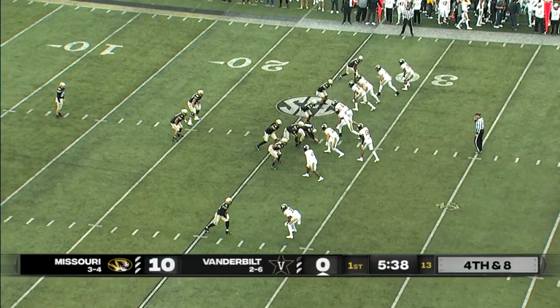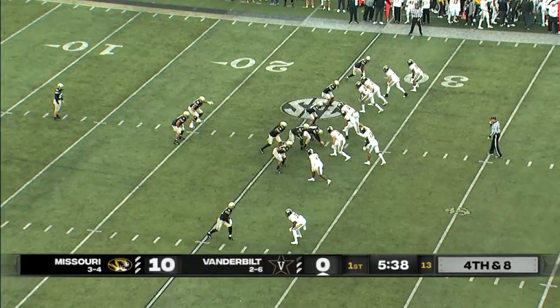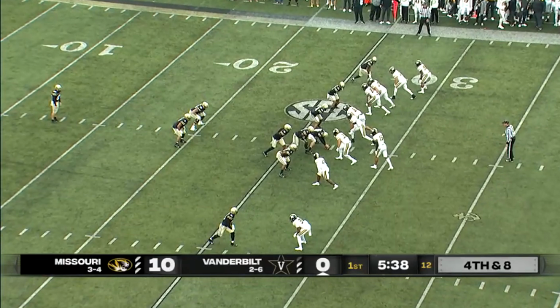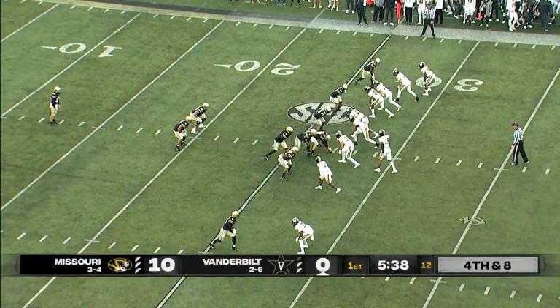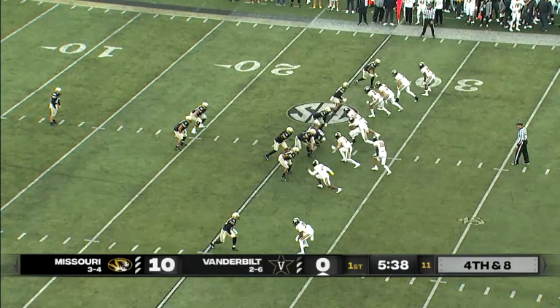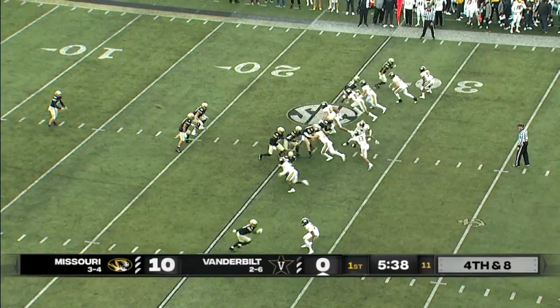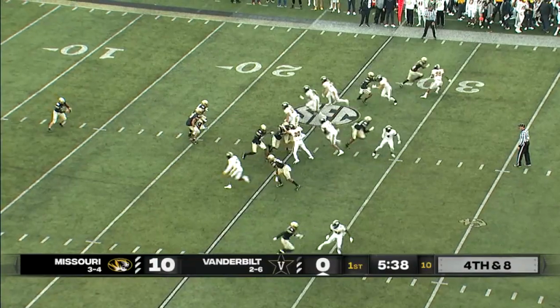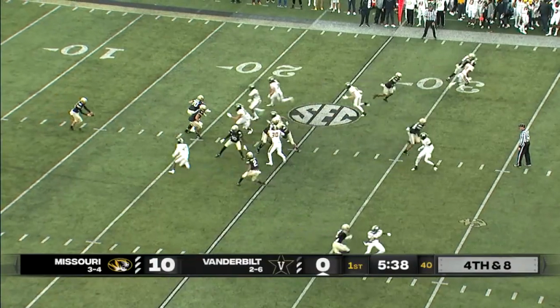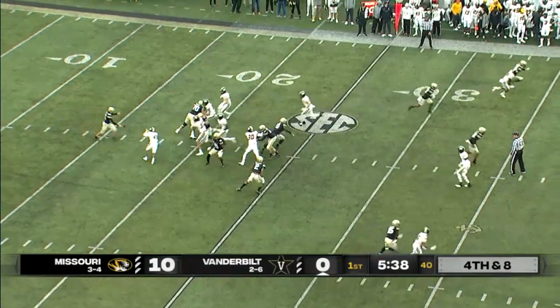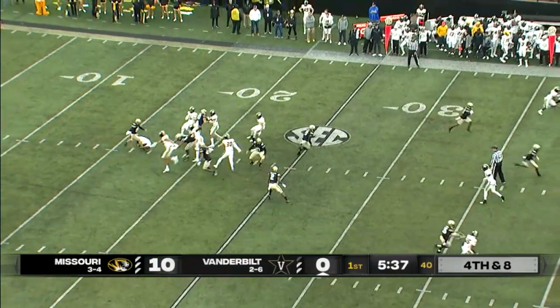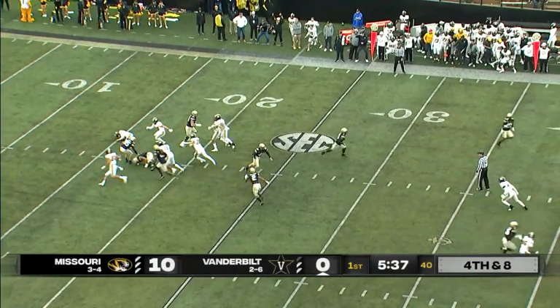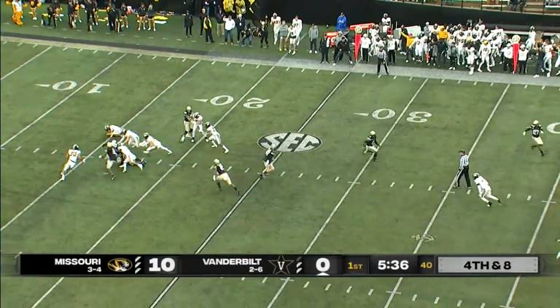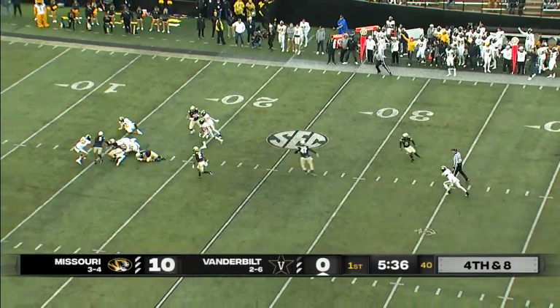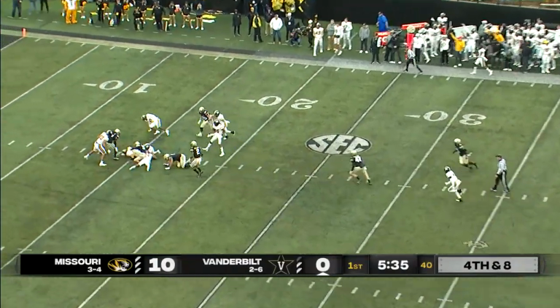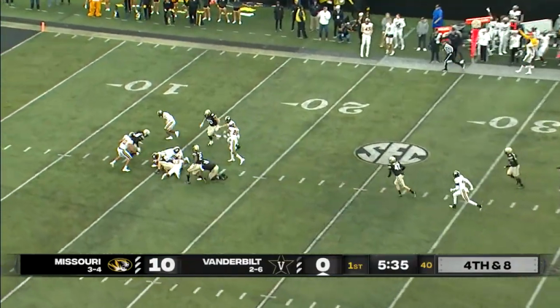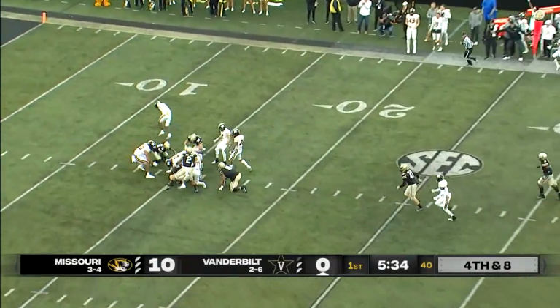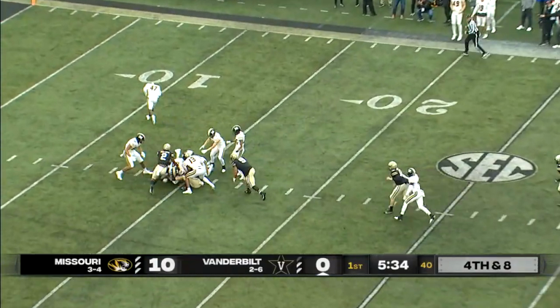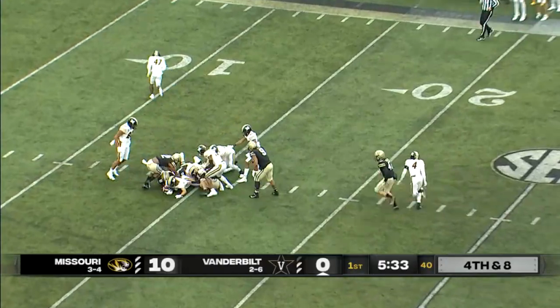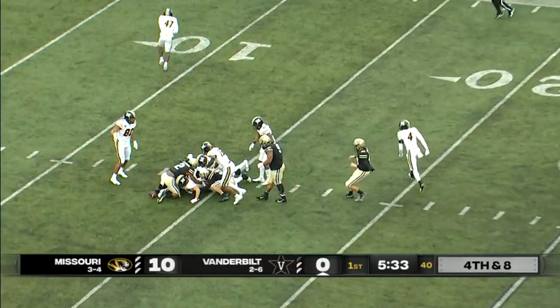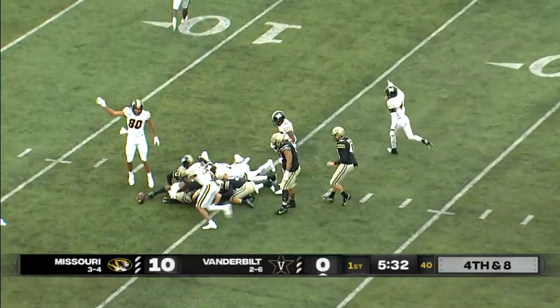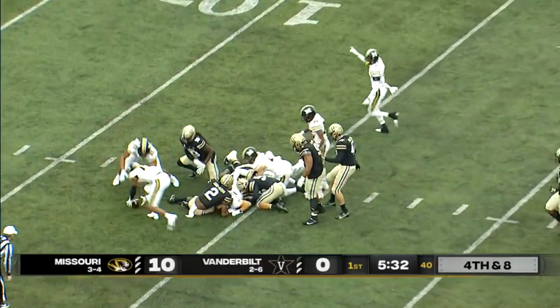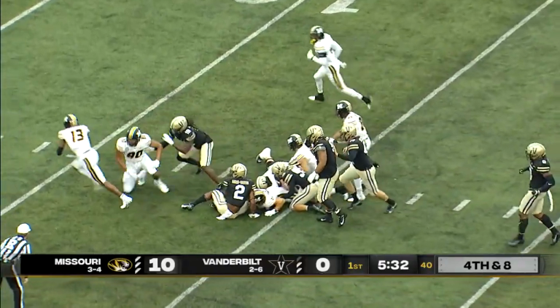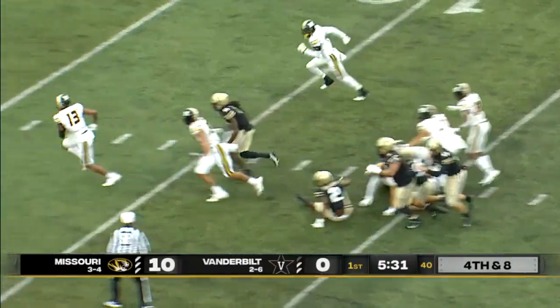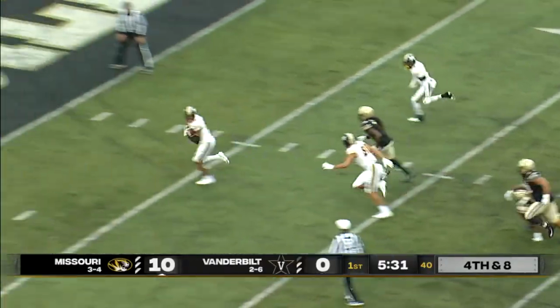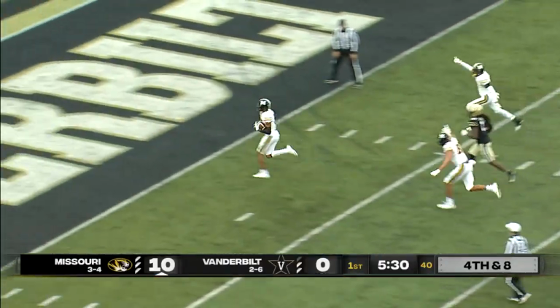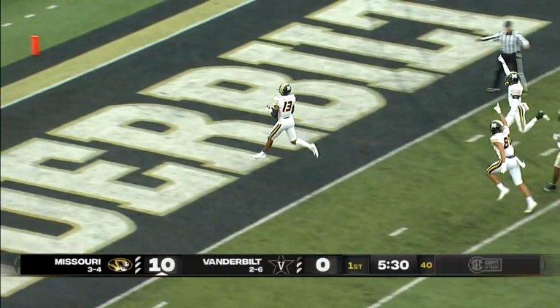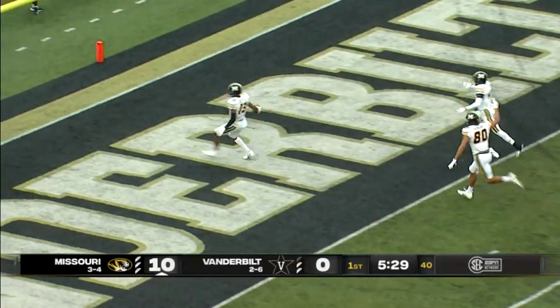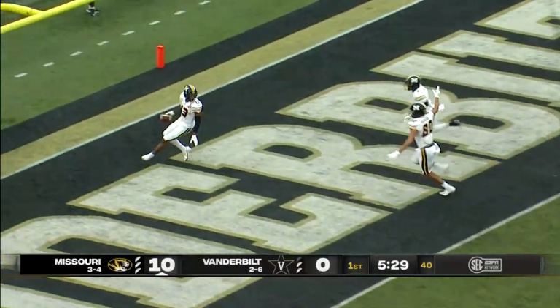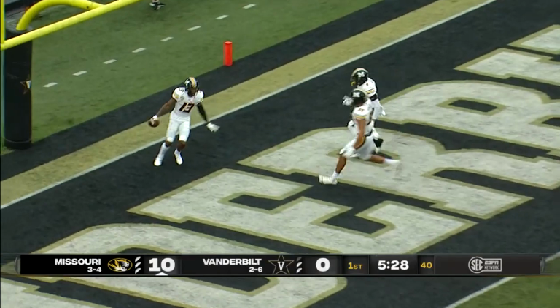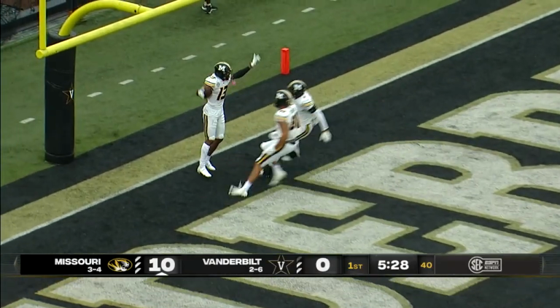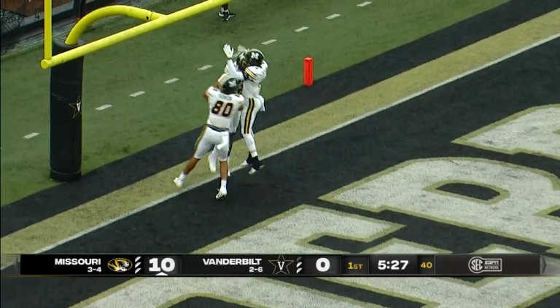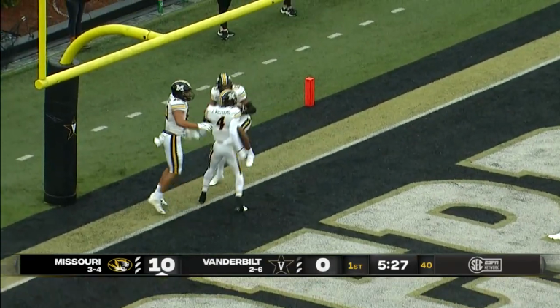You can't have your quarterback get hit like that. Vandy punts it away — blocked! Tigers will fall on it and it's picked up. Nobody had control. It'll be a touchdown for Missouri.